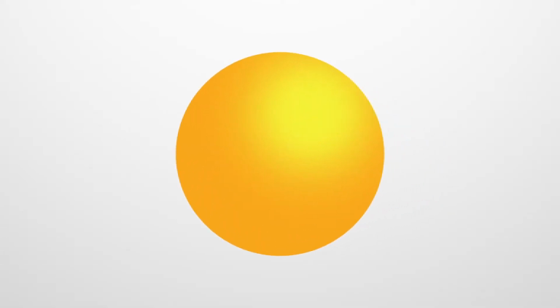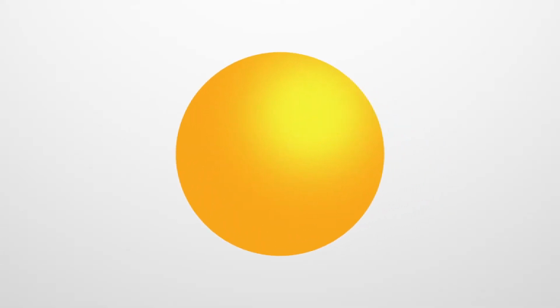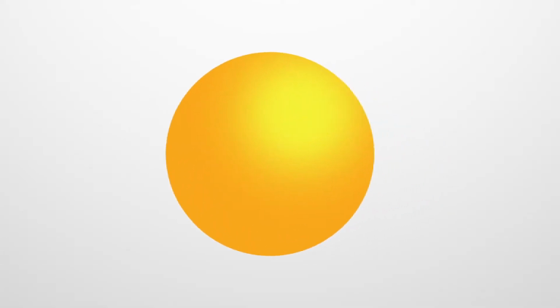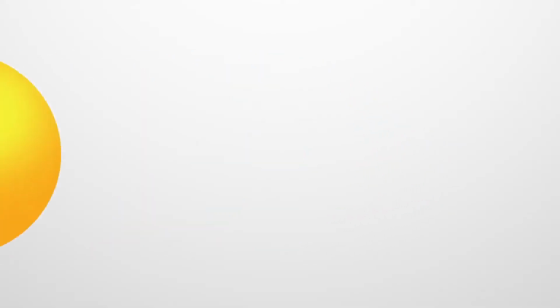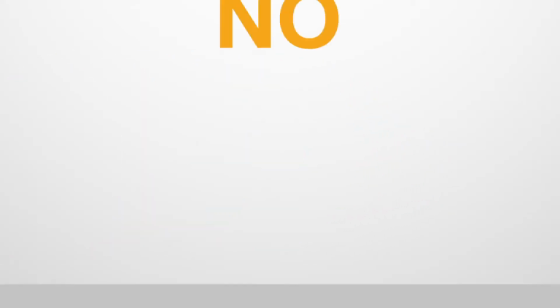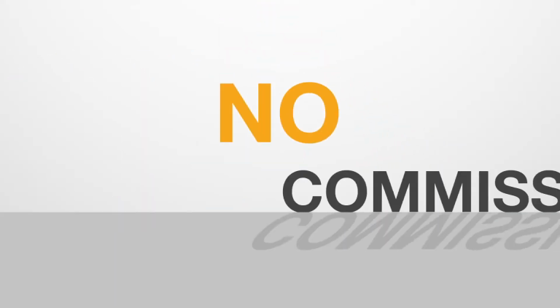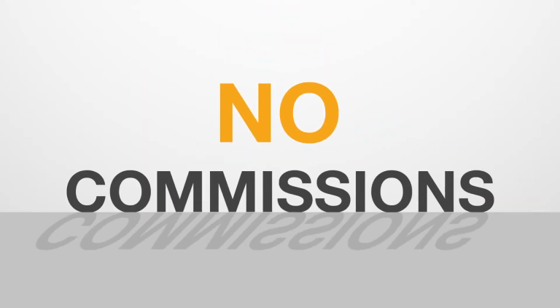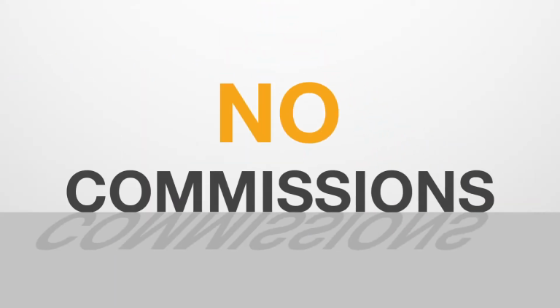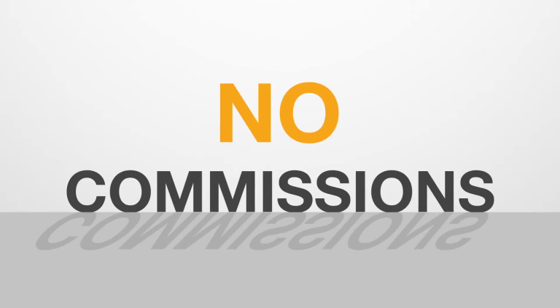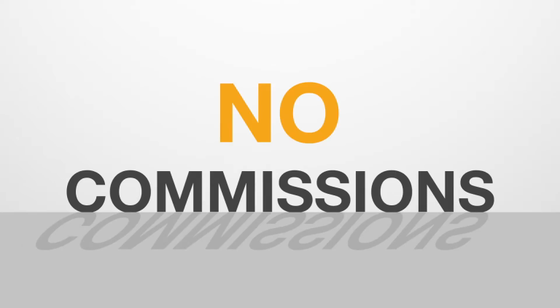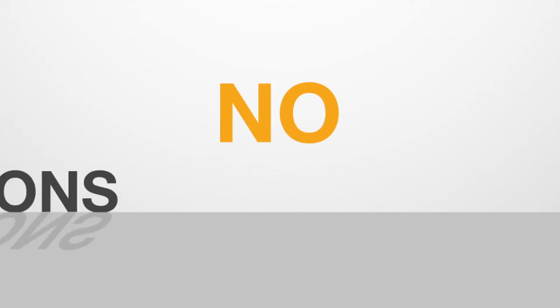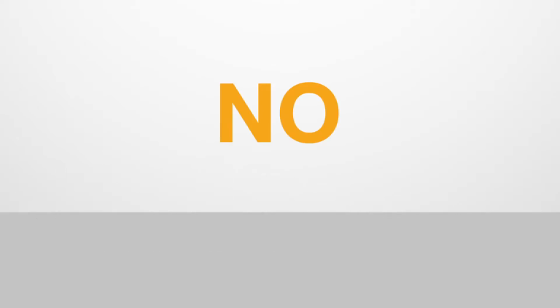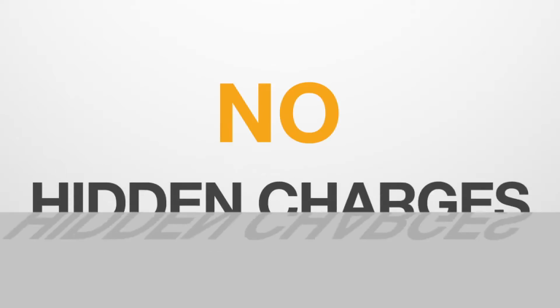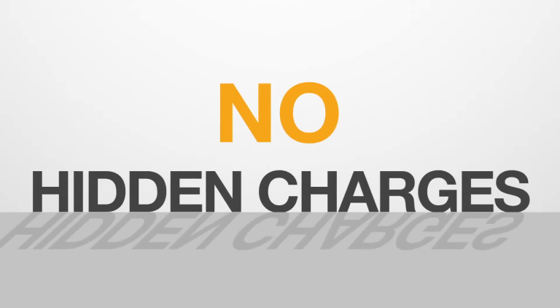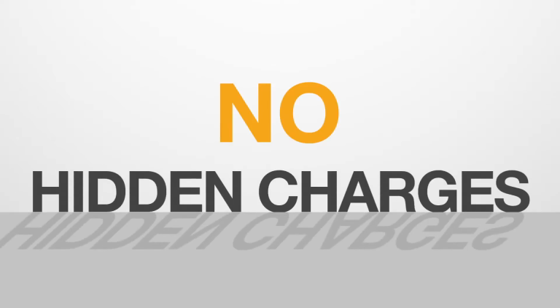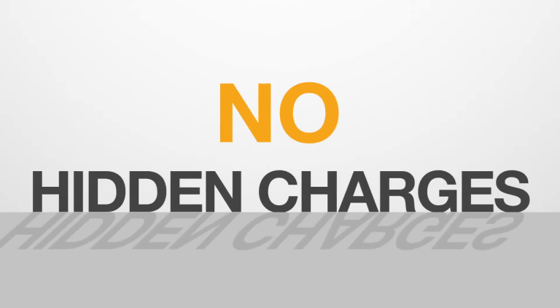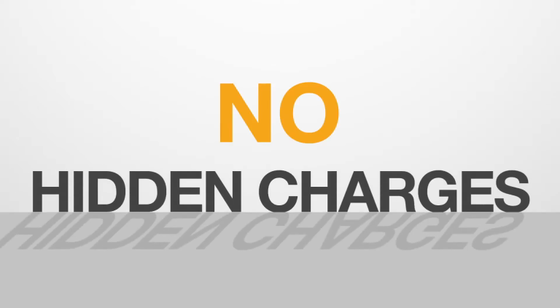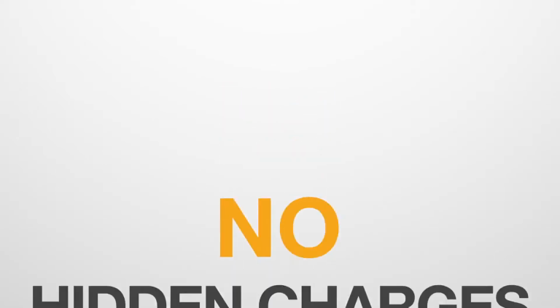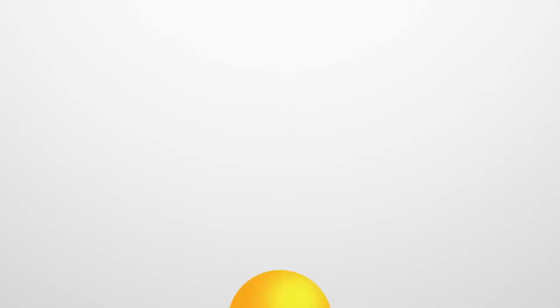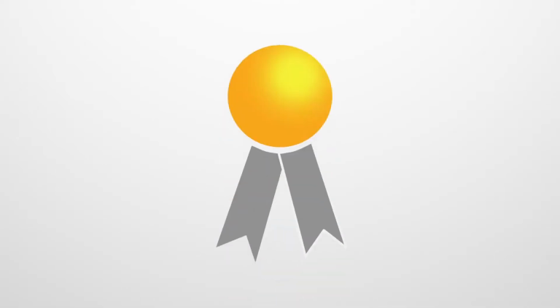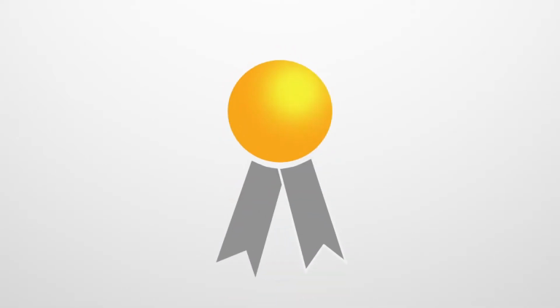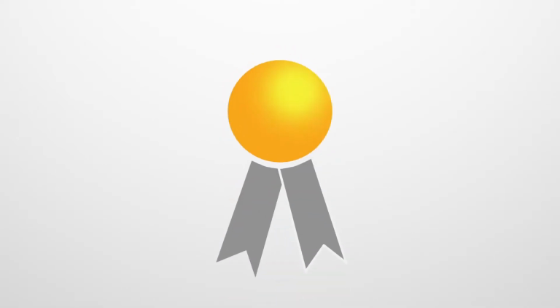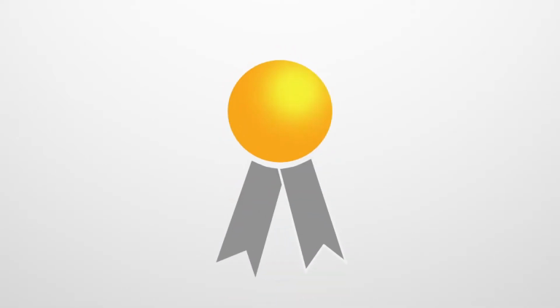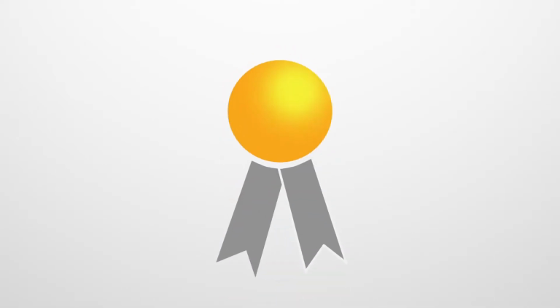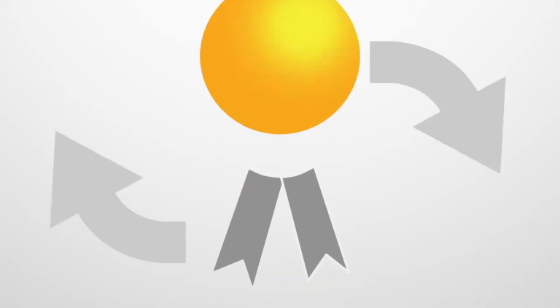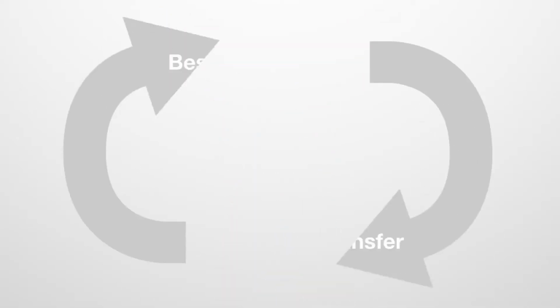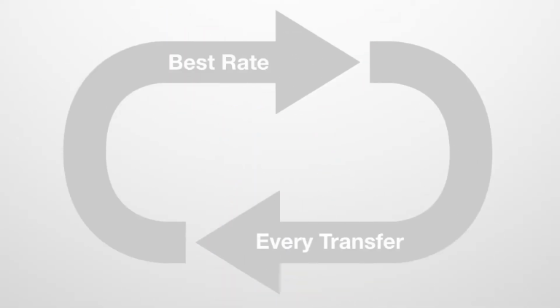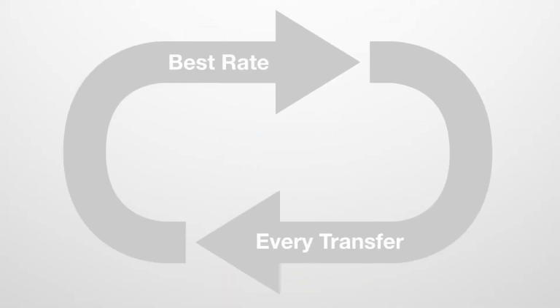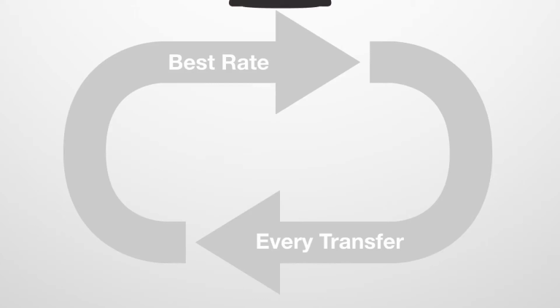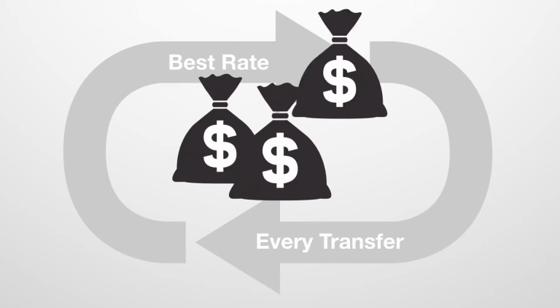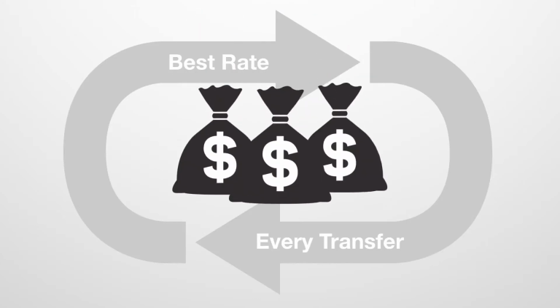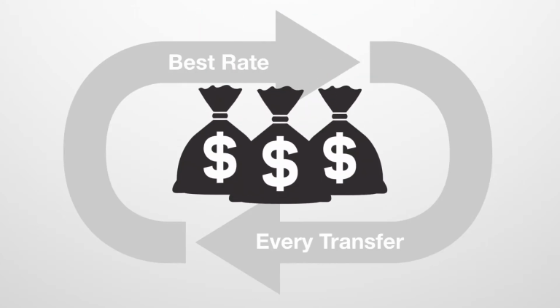At MTFX, there are no commission fees nor do we have any hidden charges. Only the best rate on every transfer, no matter what the amount.